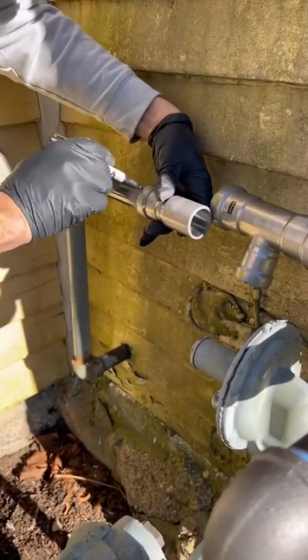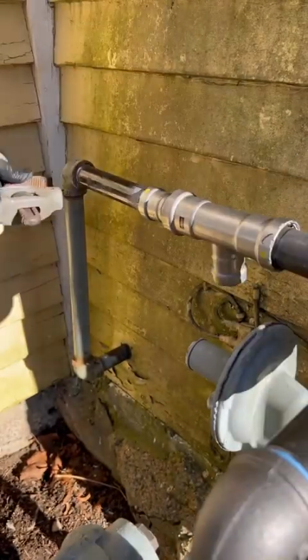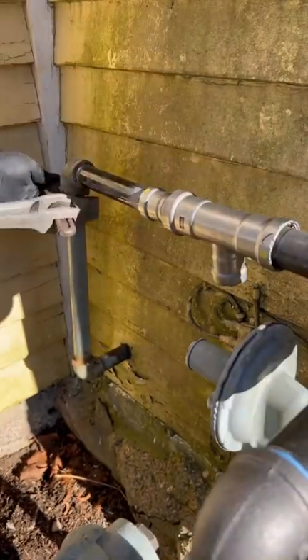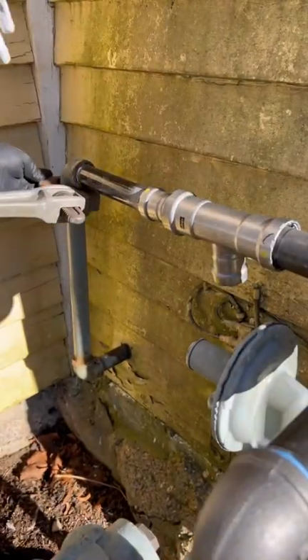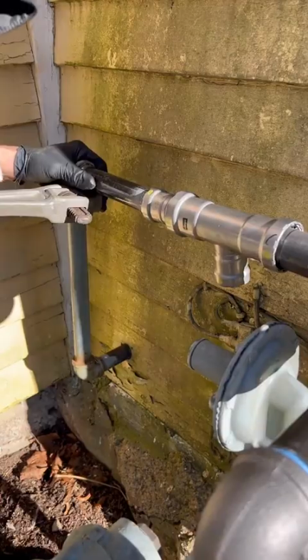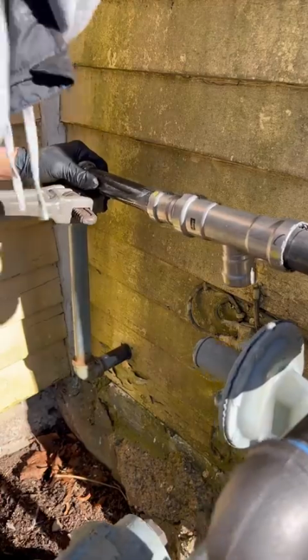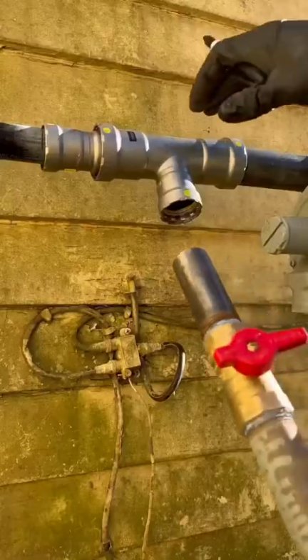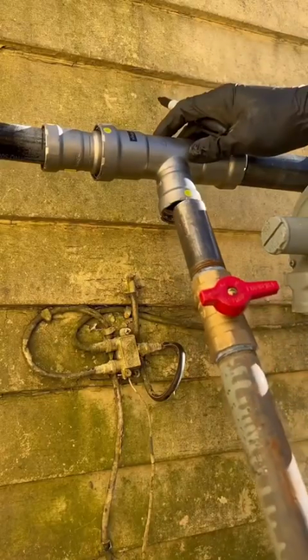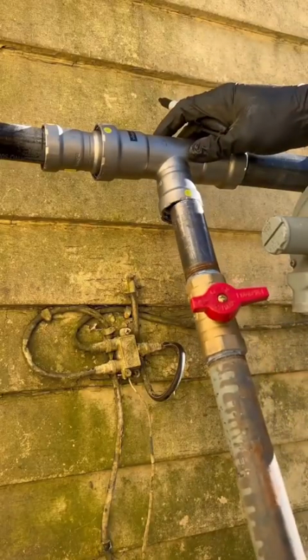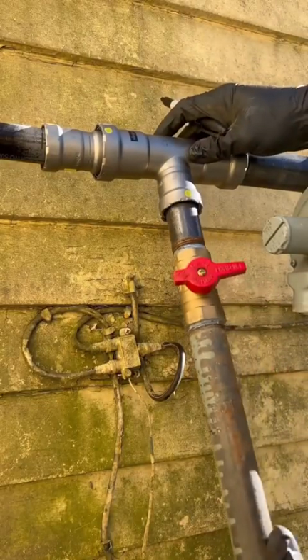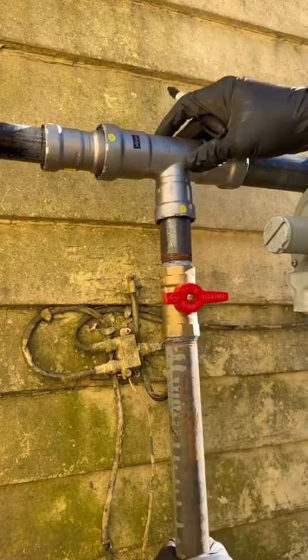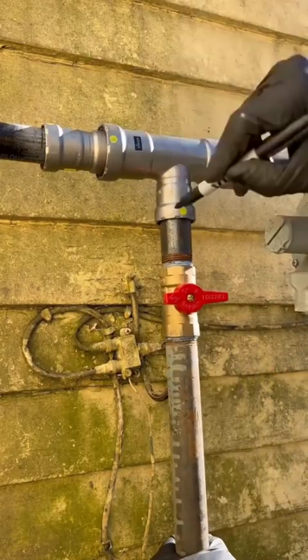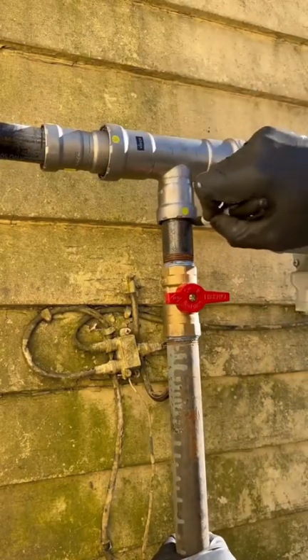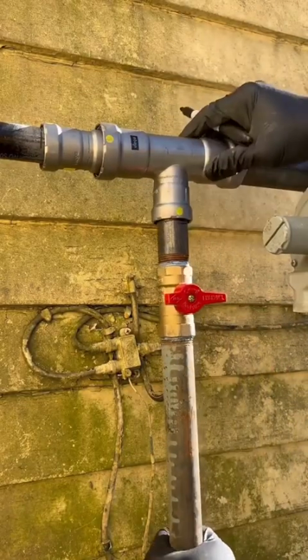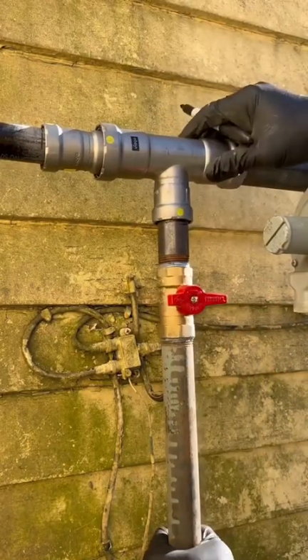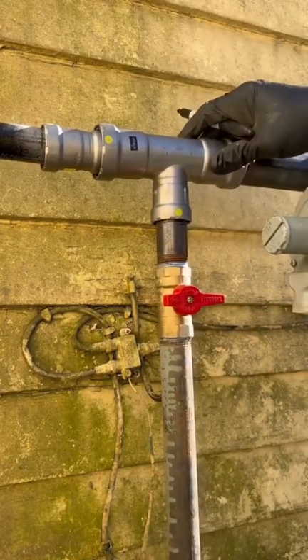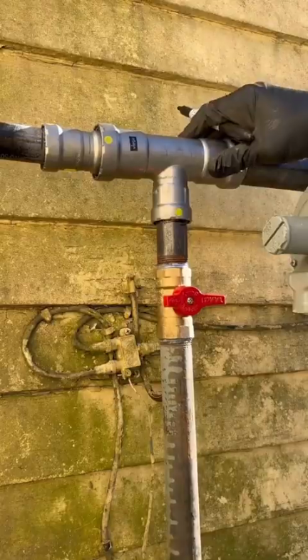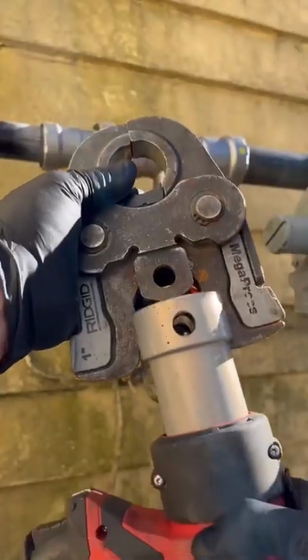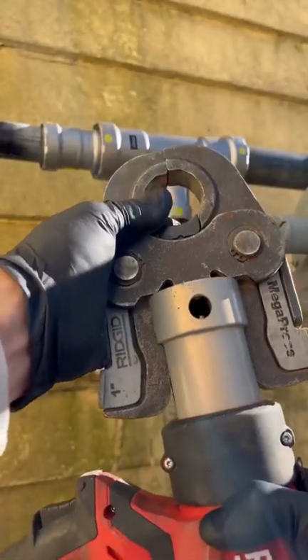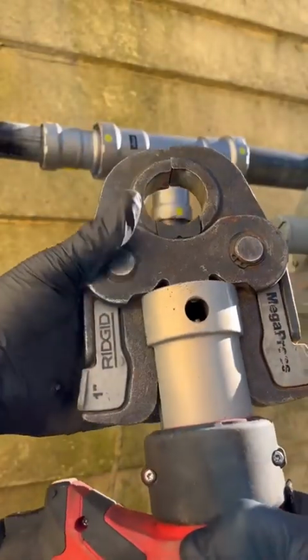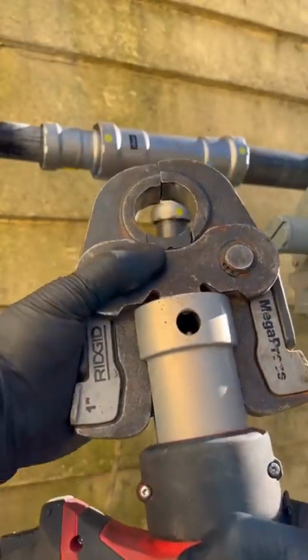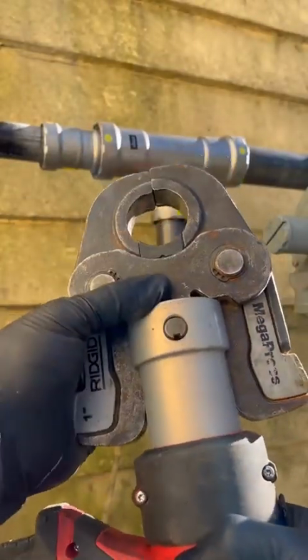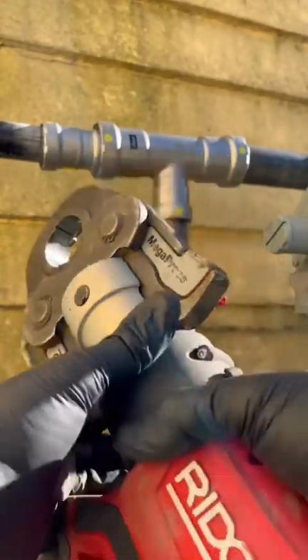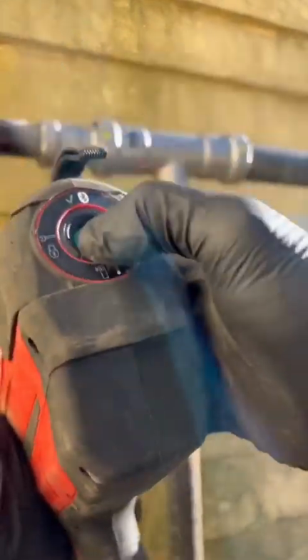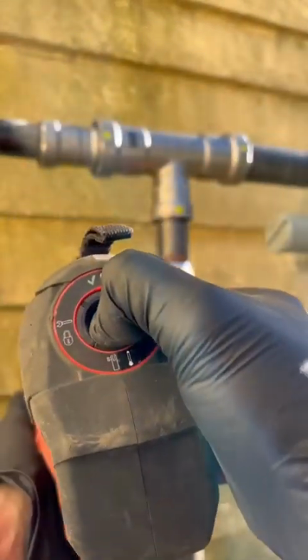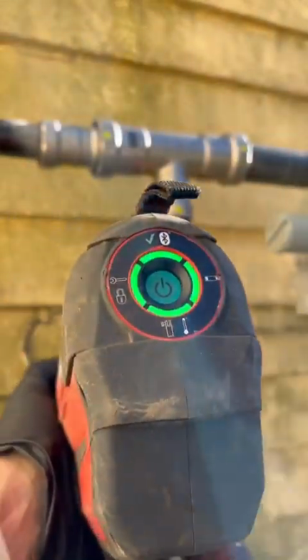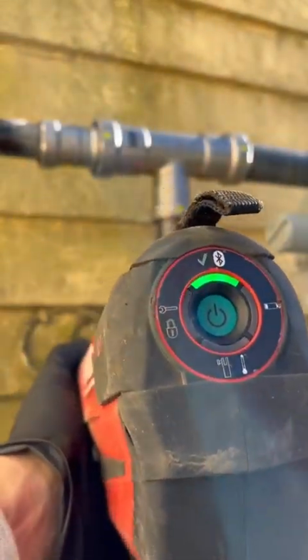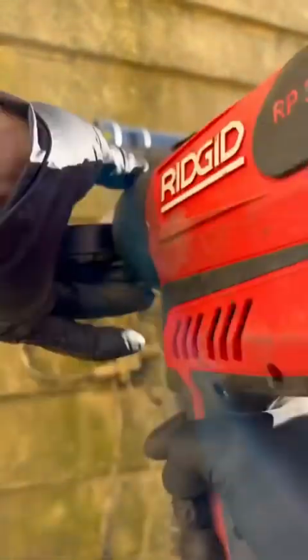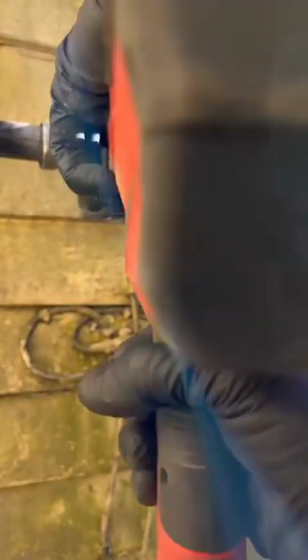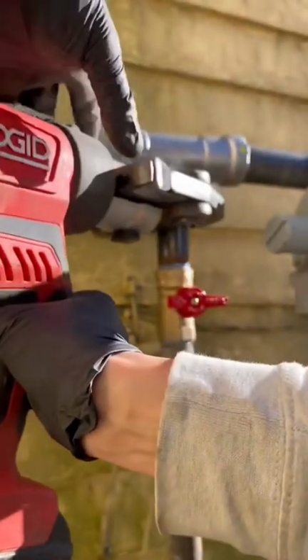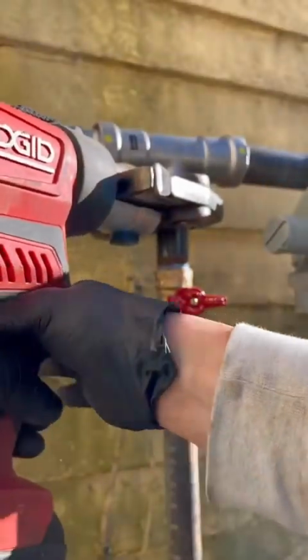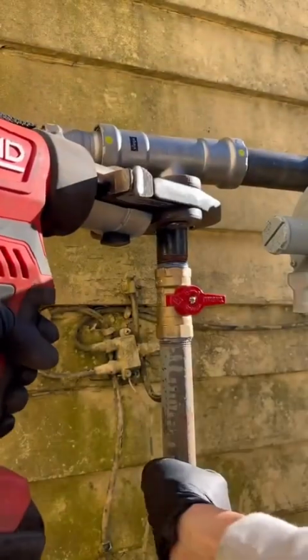We're cleaning, we're reaming, we're marking the depths. People ask: why are you writing lines on the pipe? You fit the fitting on the pipe and mark the insertion depth — that way when you're pressing it, you know it doesn't slide in or out.